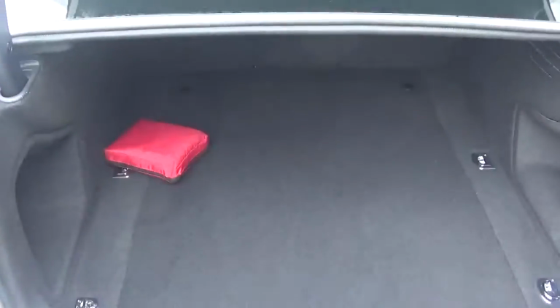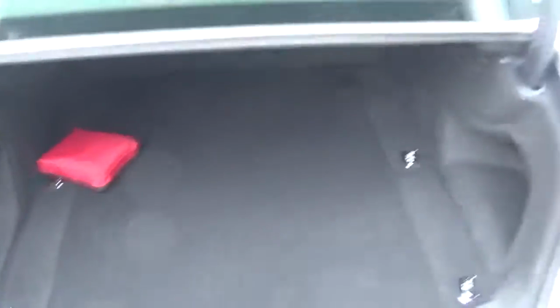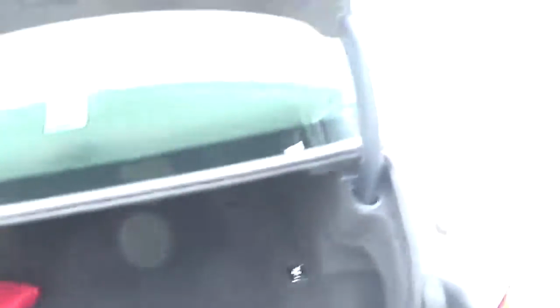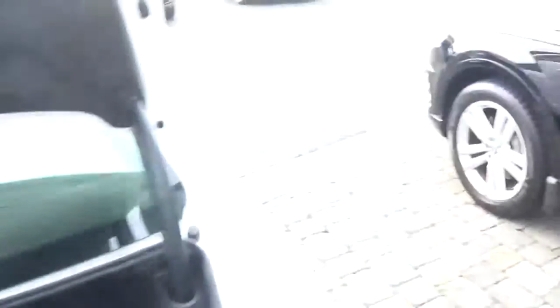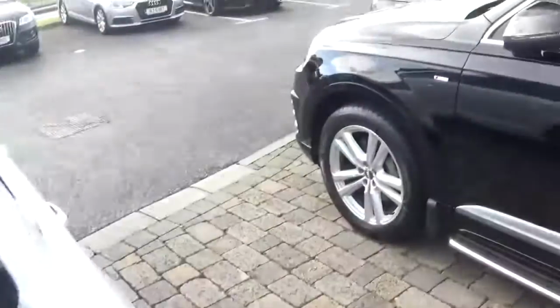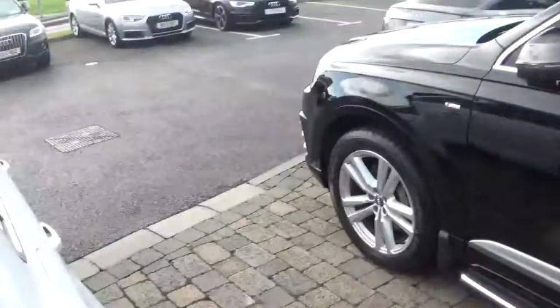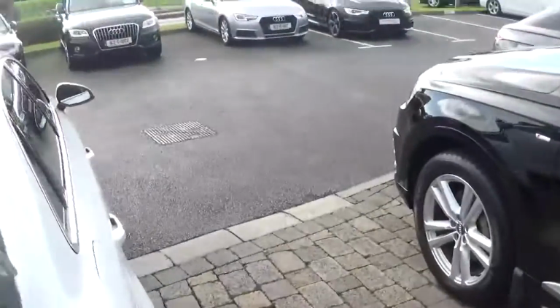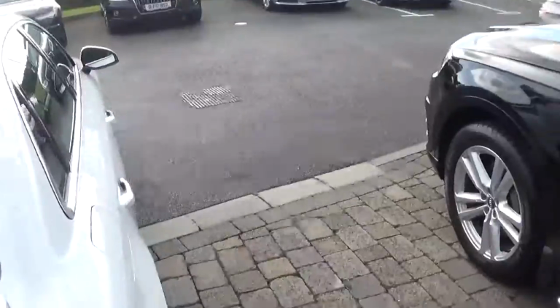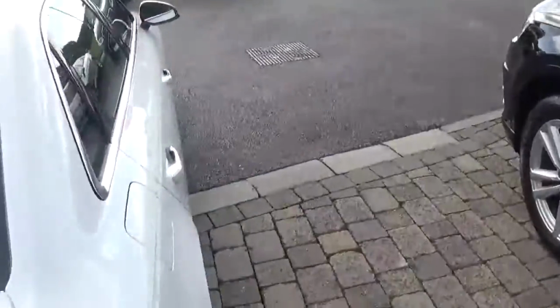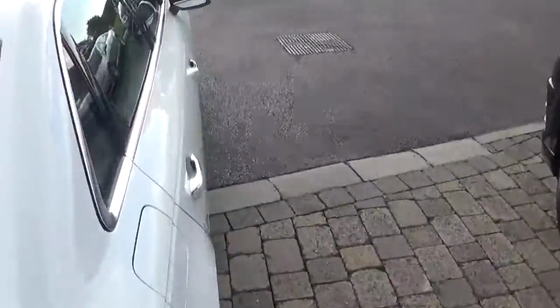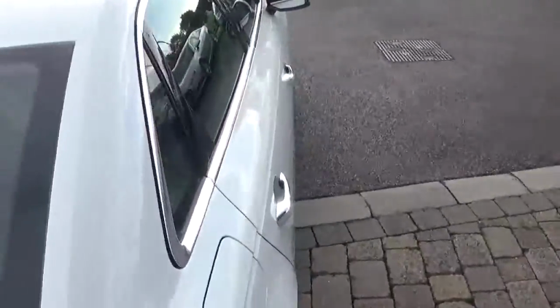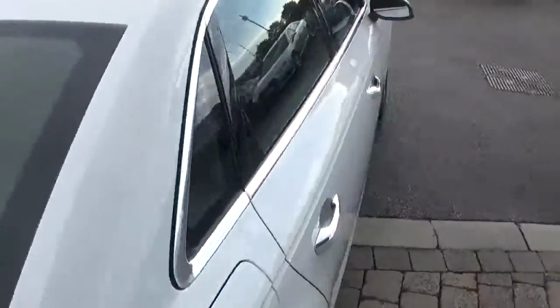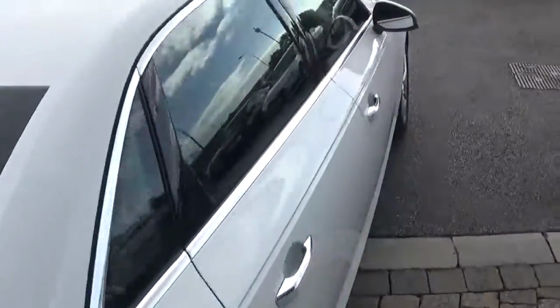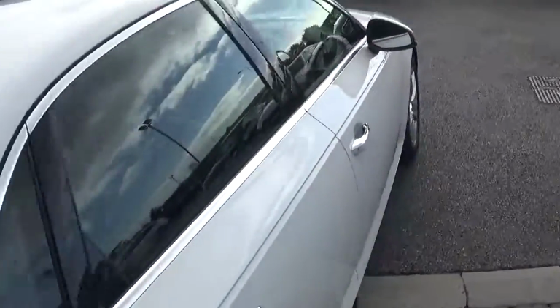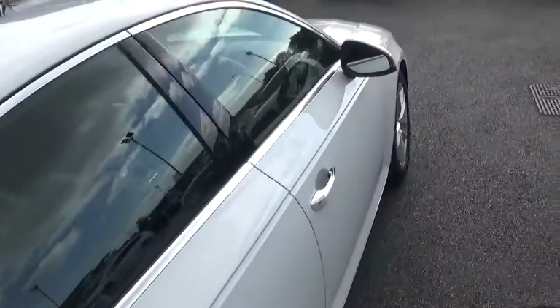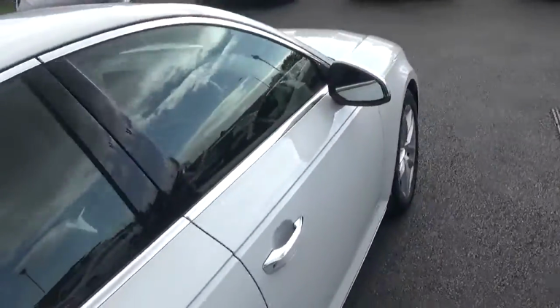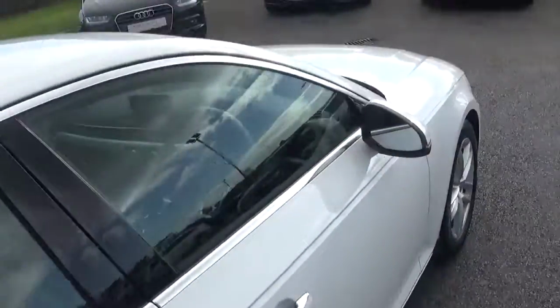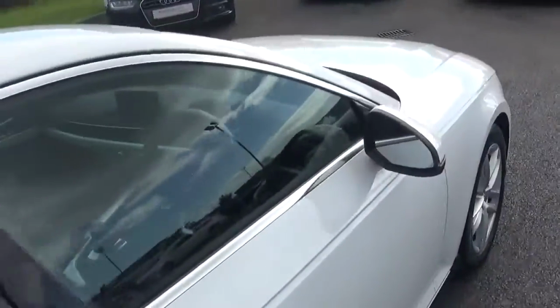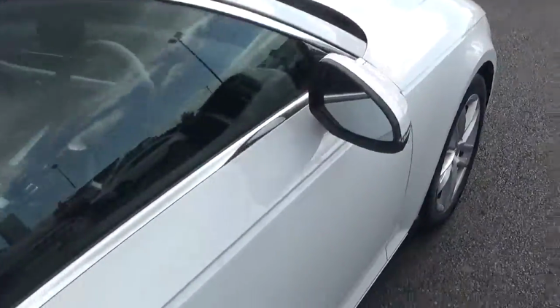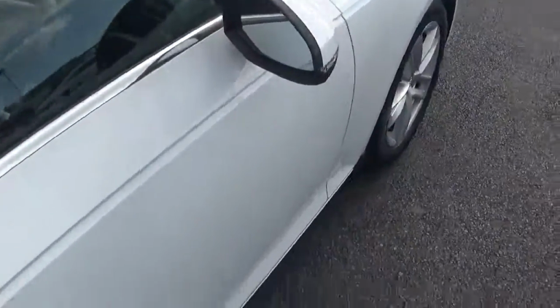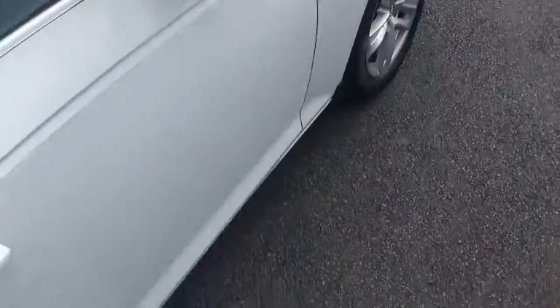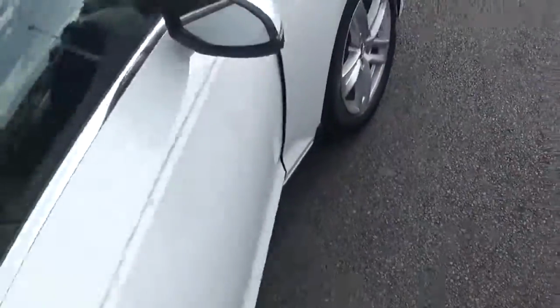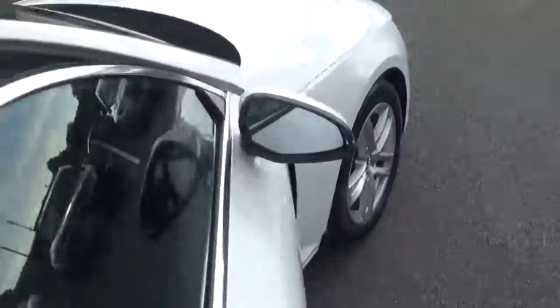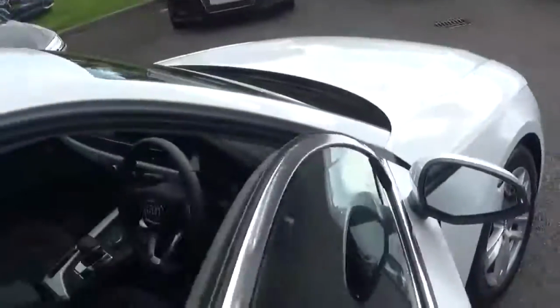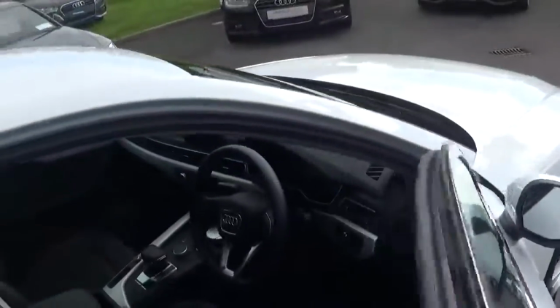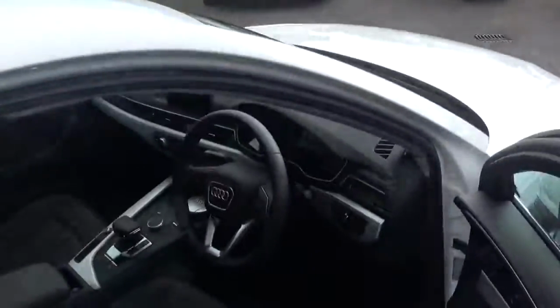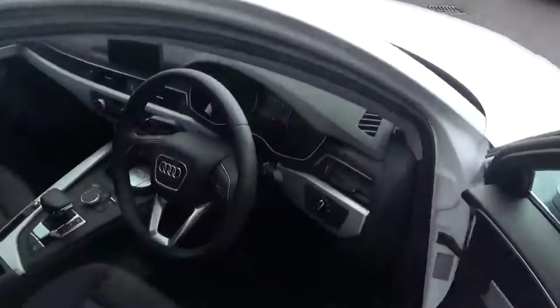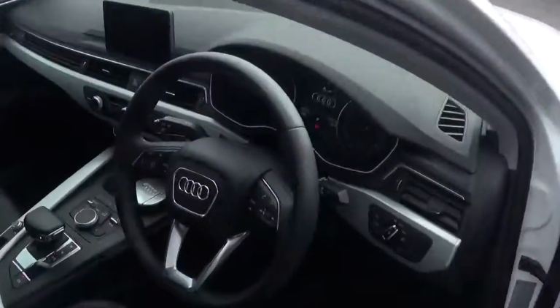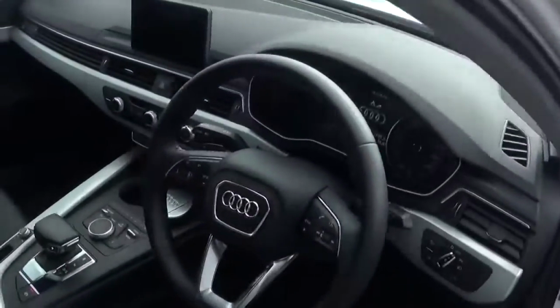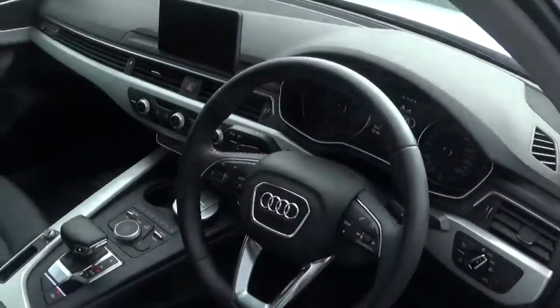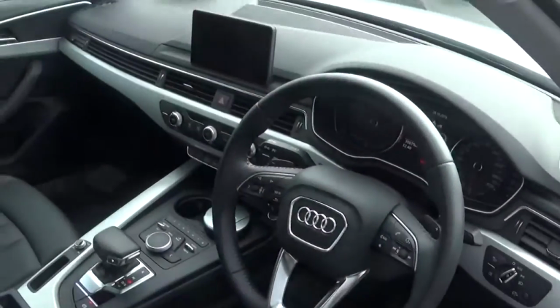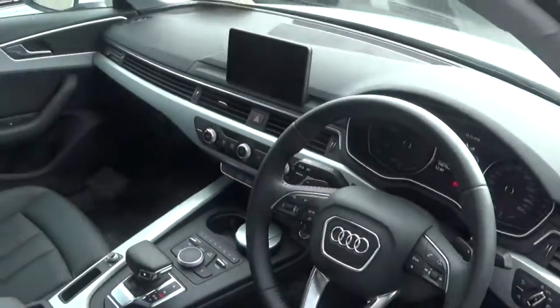The car comes with a long list of equipment including automatic lights, Bluetooth, cruise control, MMI satellite navigation, and start-stop.